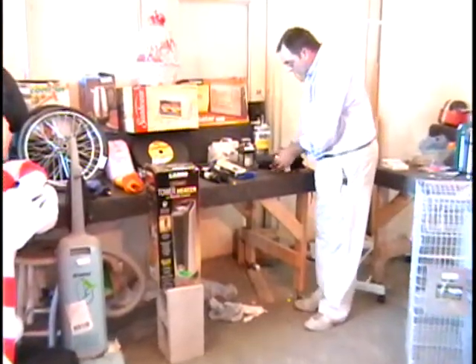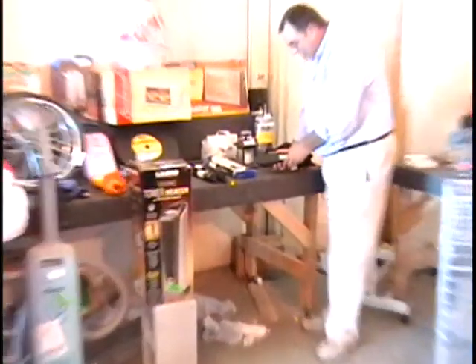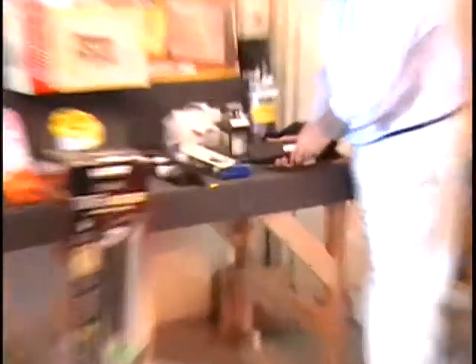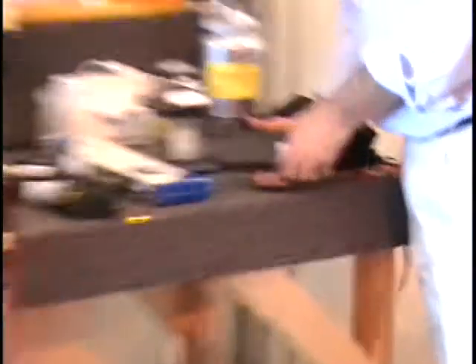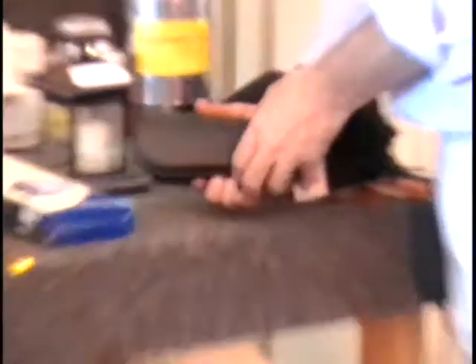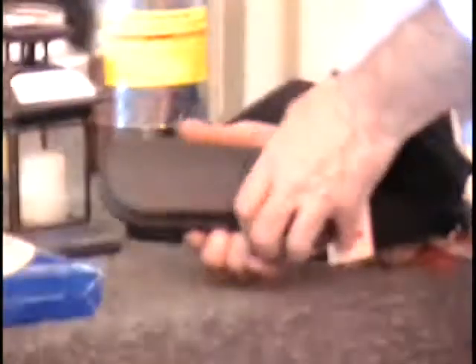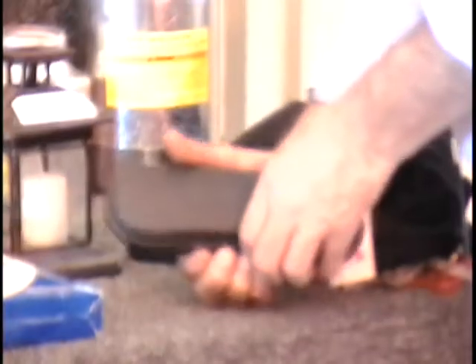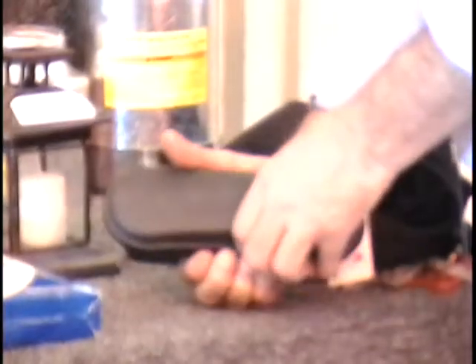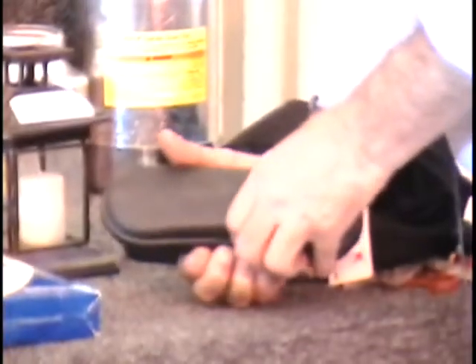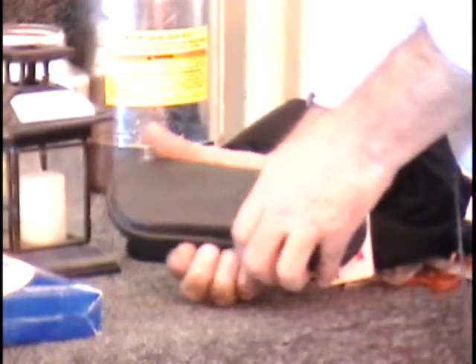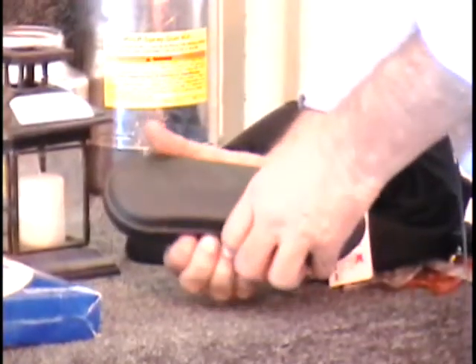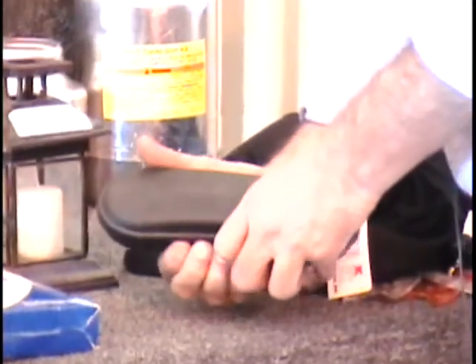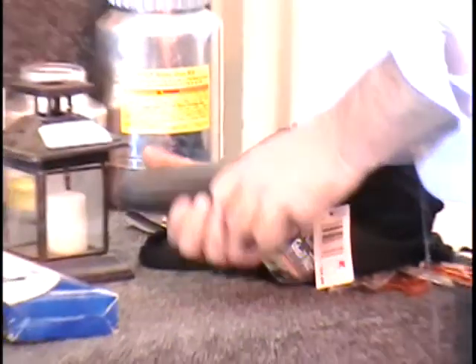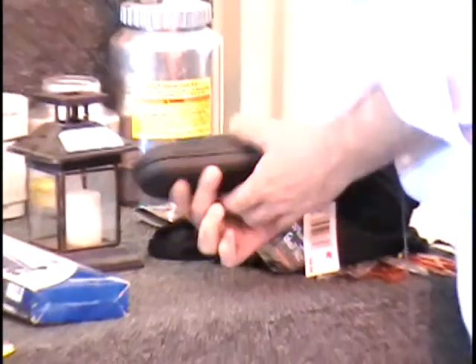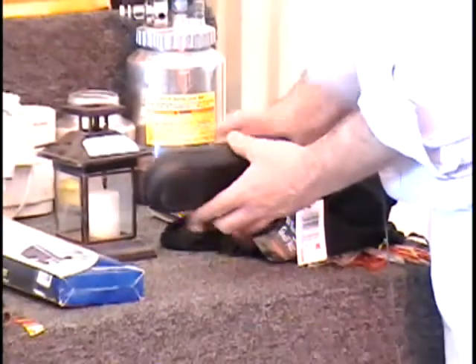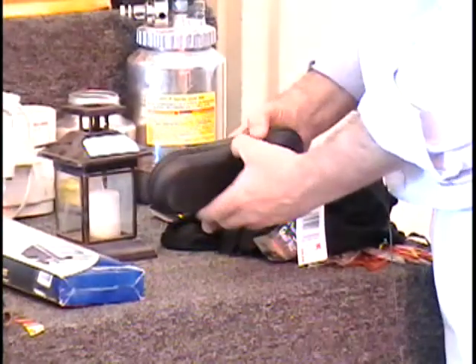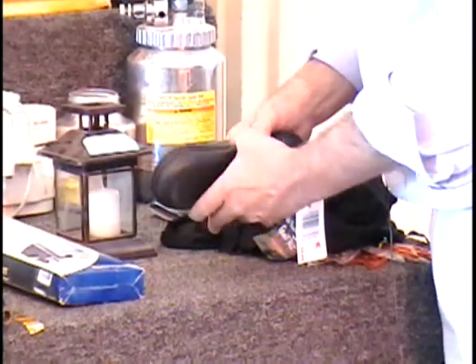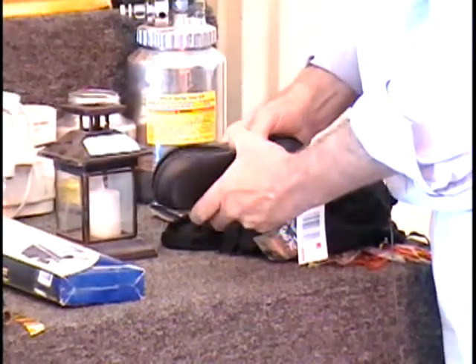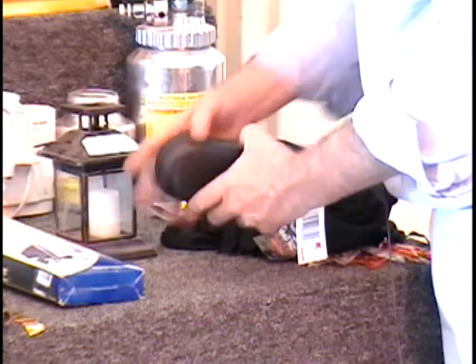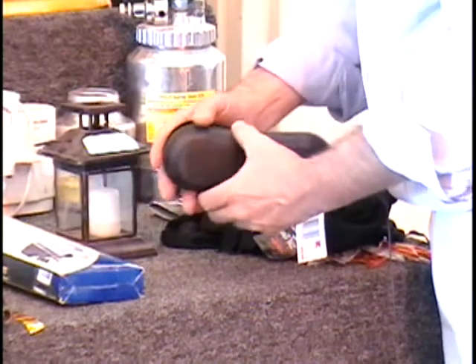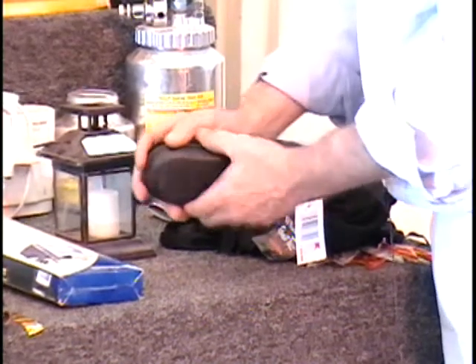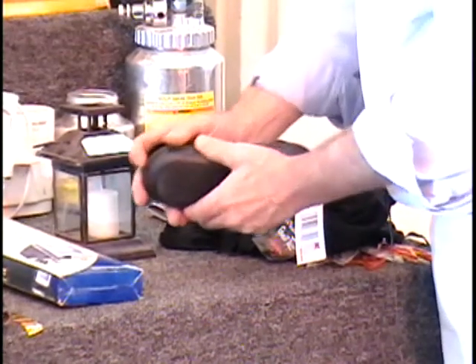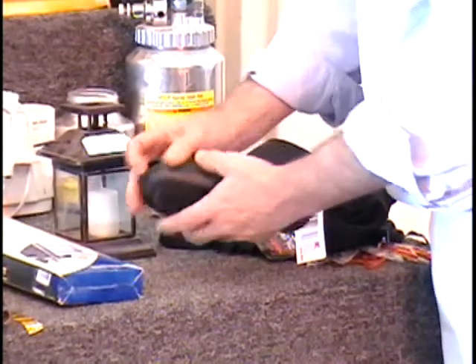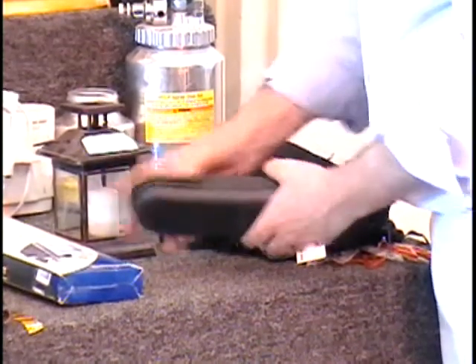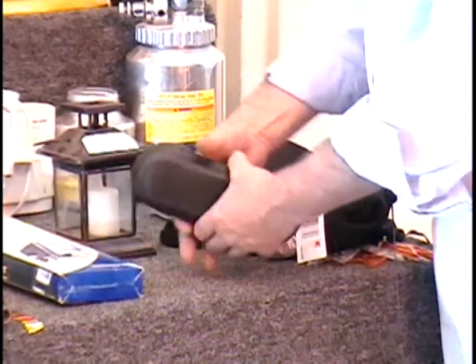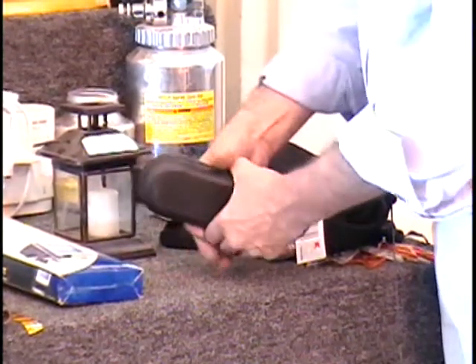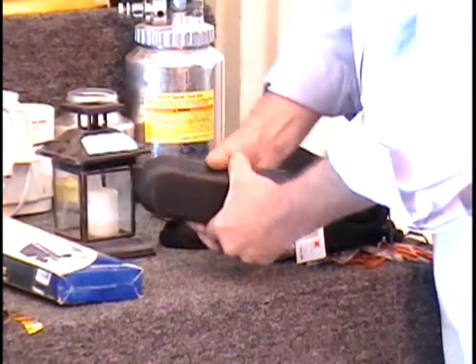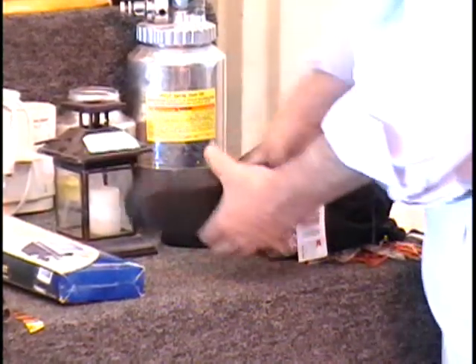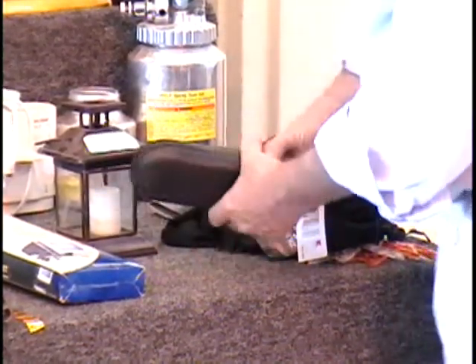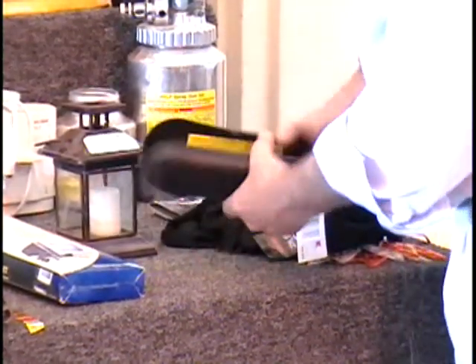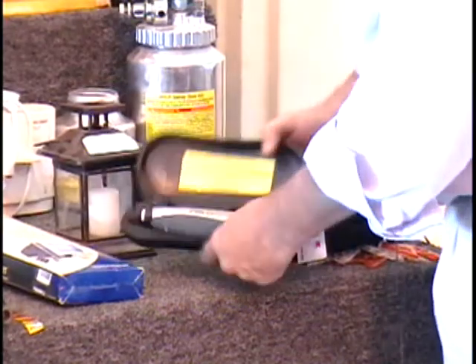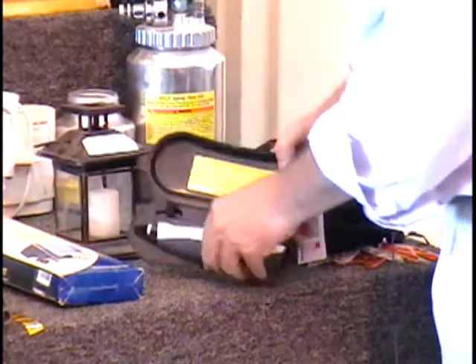On this table I've got a cold heat soldering iron. These cold heat soldering irons are really amazing. First thing, they run off of batteries, so you don't have to use household current. This can be a soldering iron on the go.